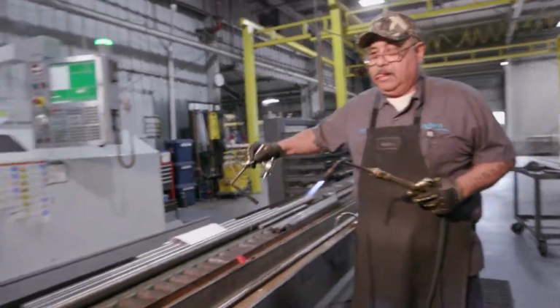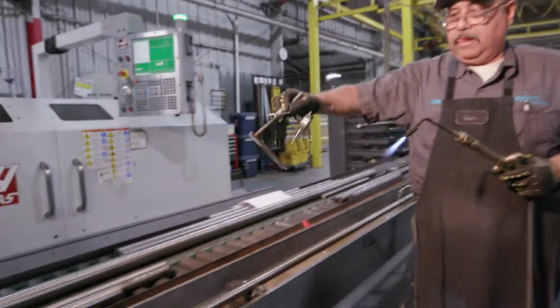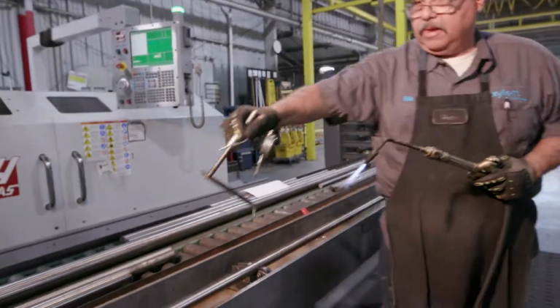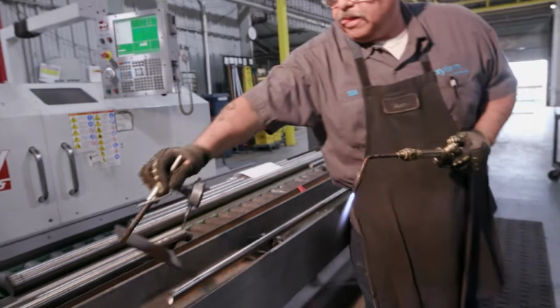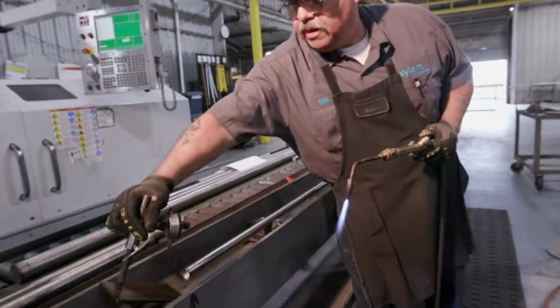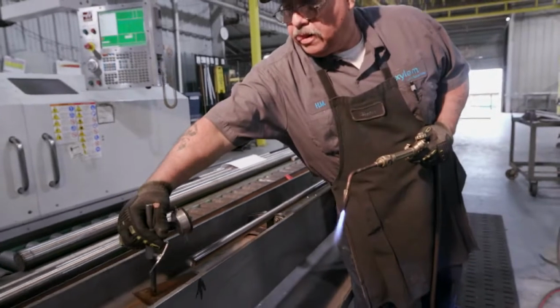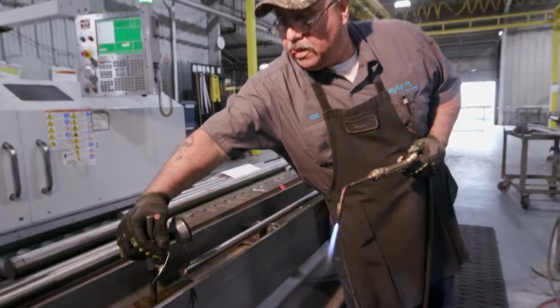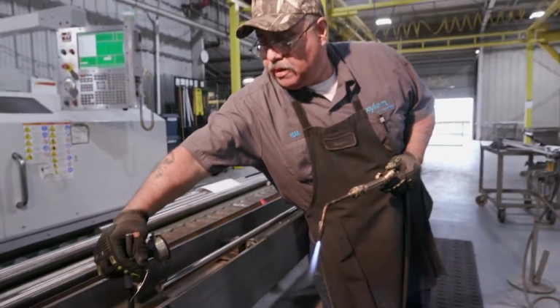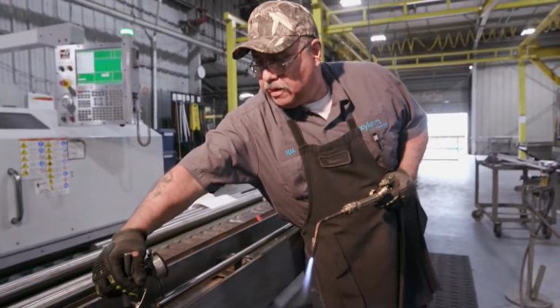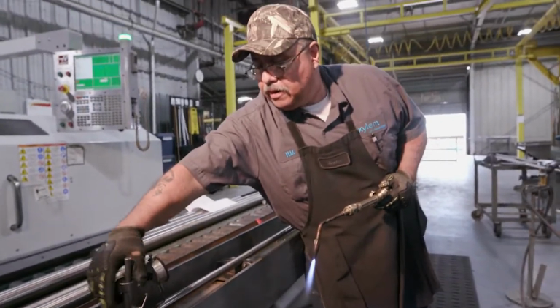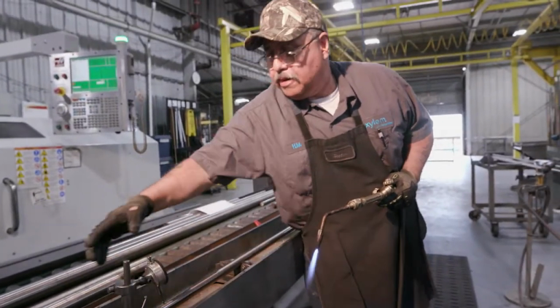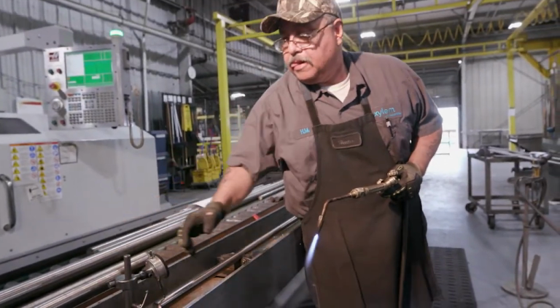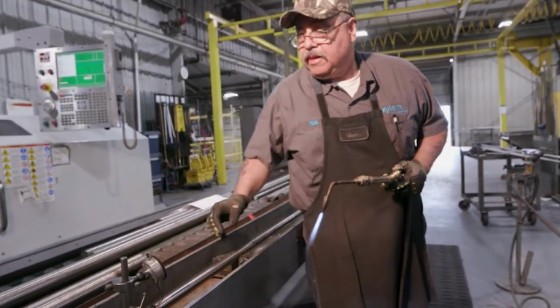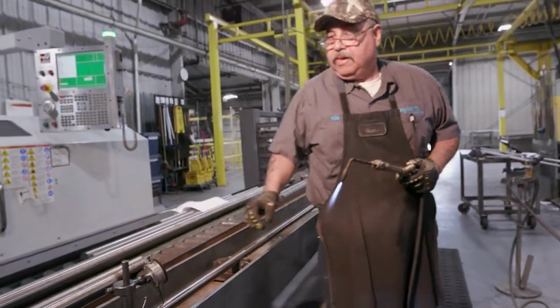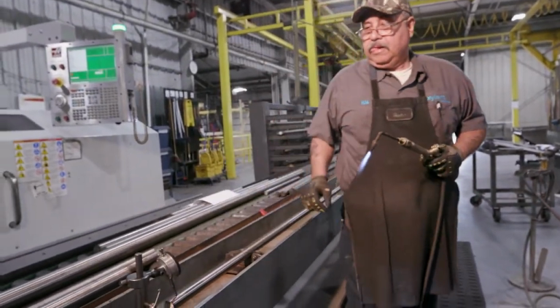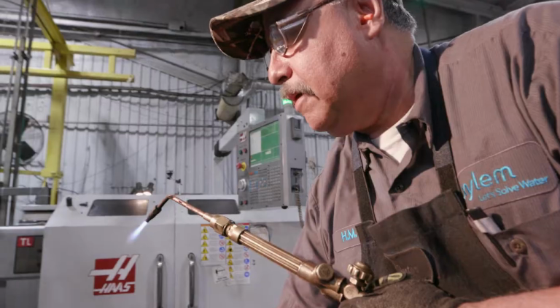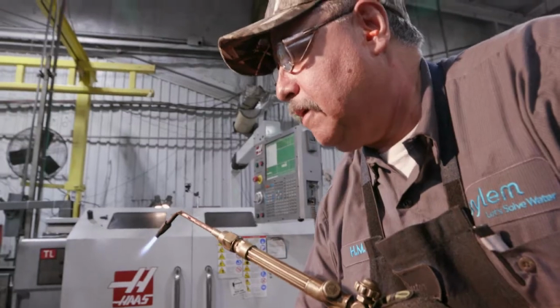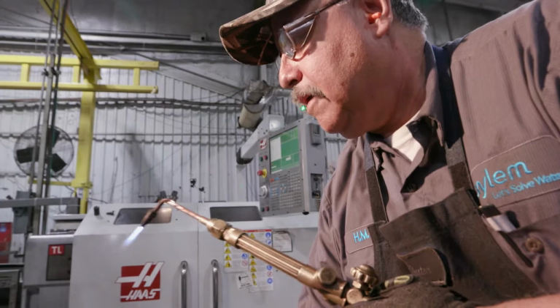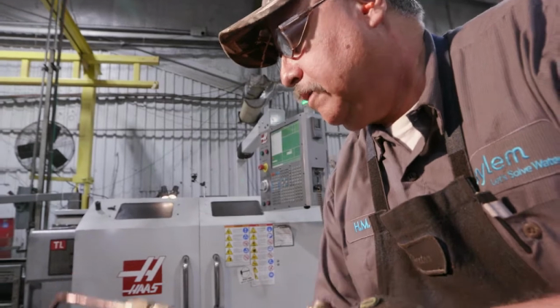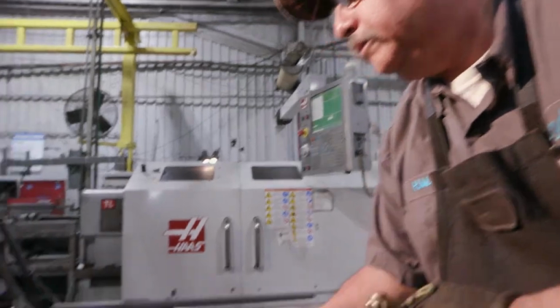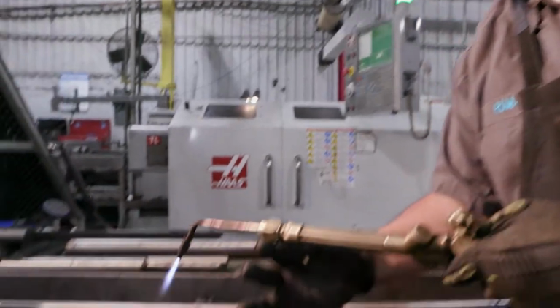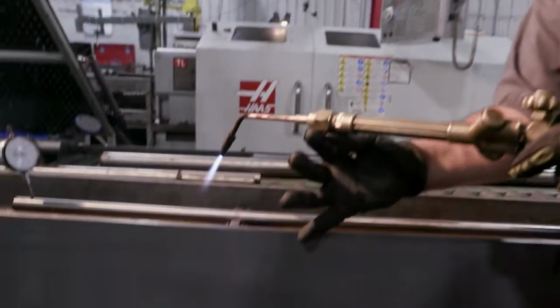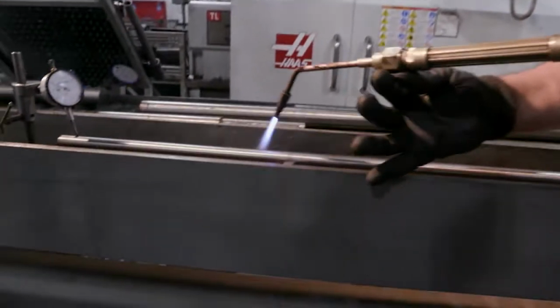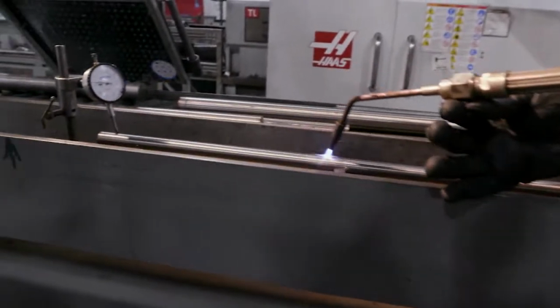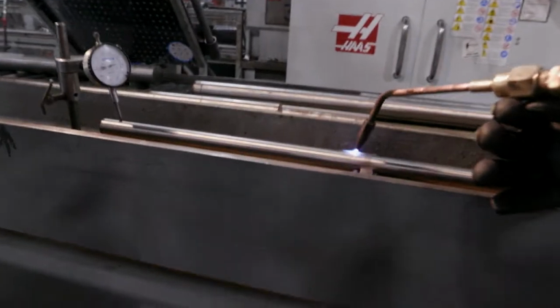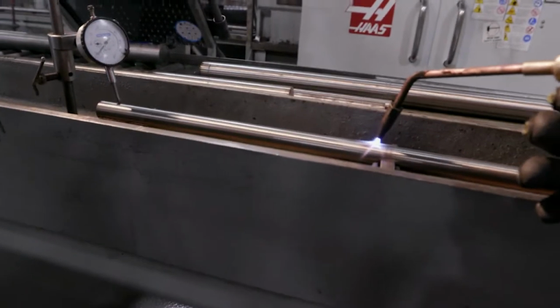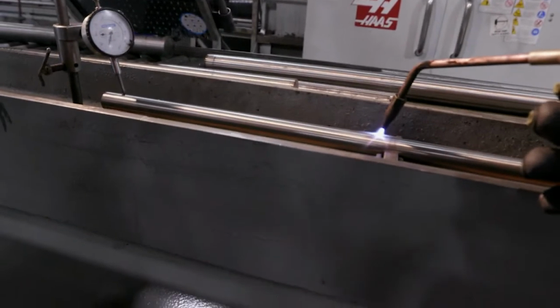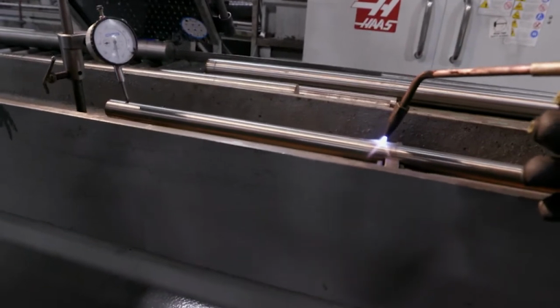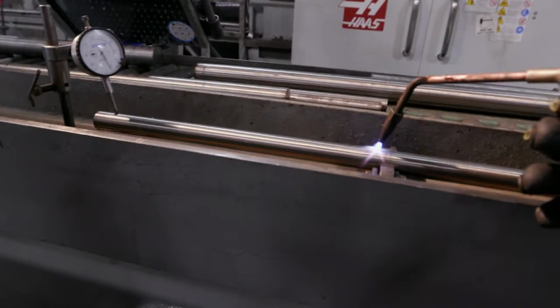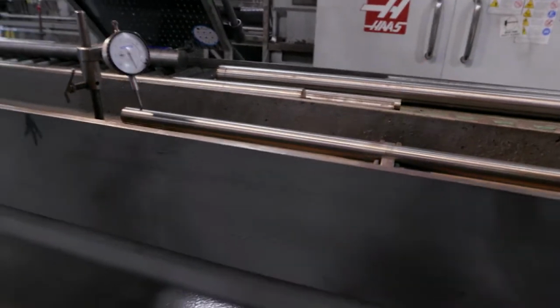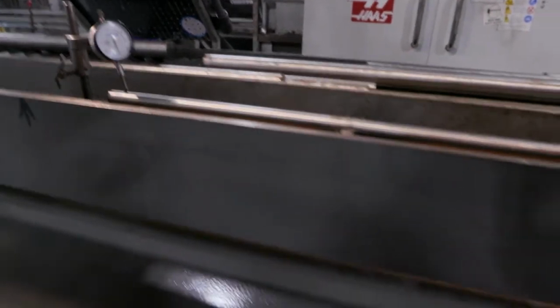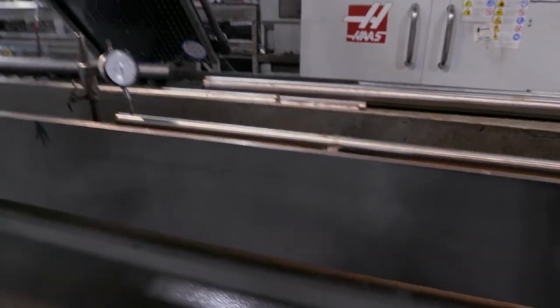Now he's moving his indicator to the end of the shaft. On this end he's finding the low side of the bend.